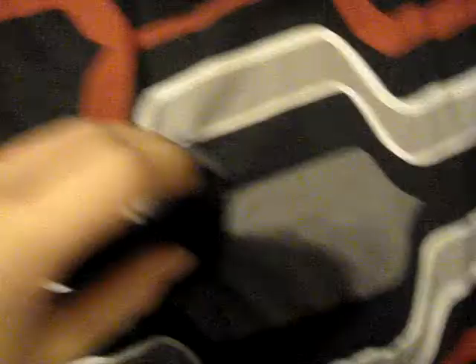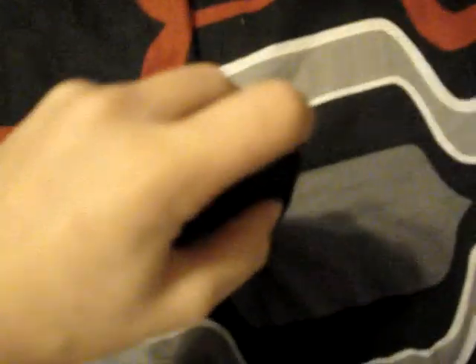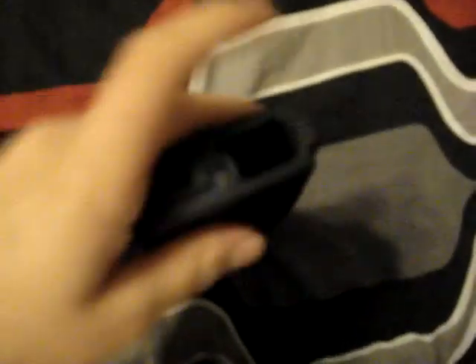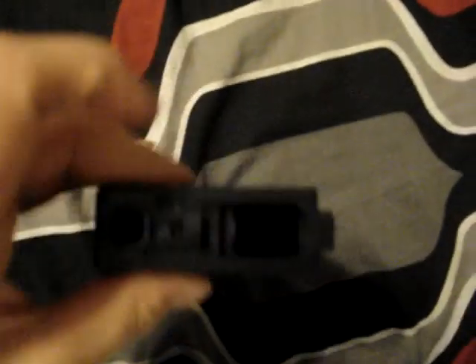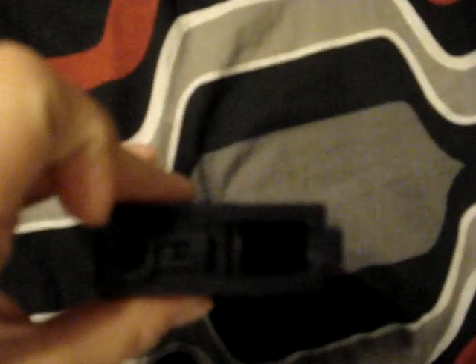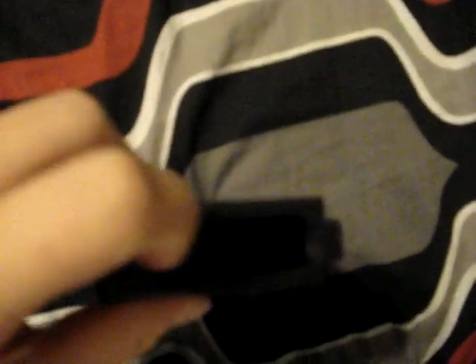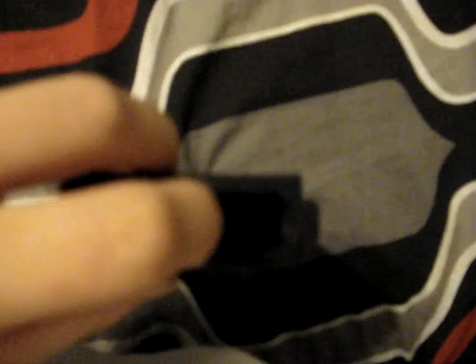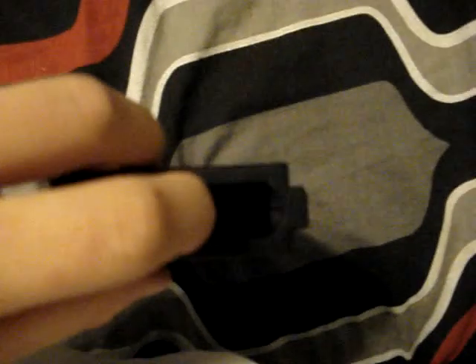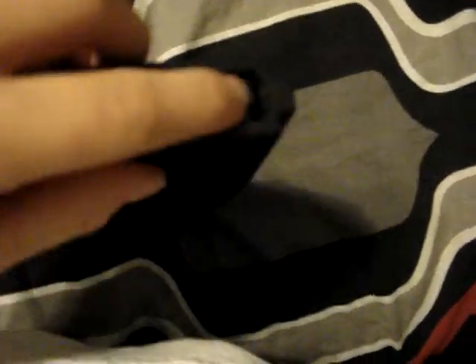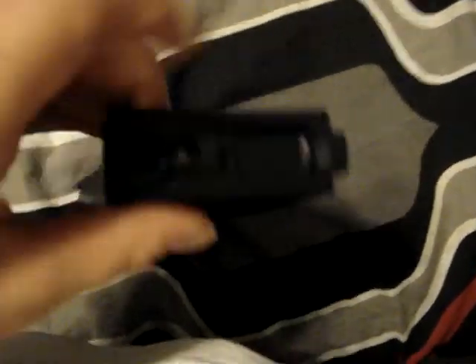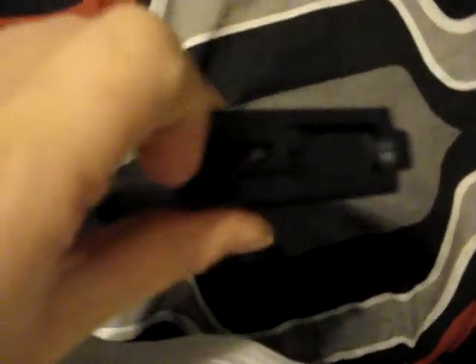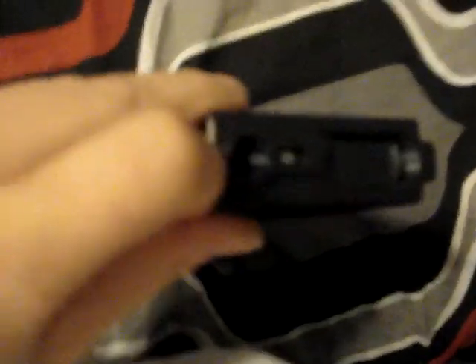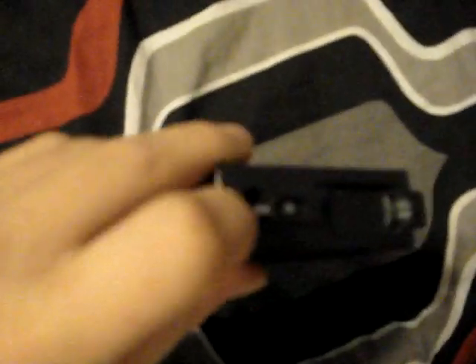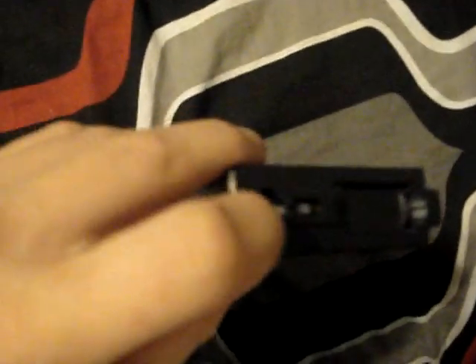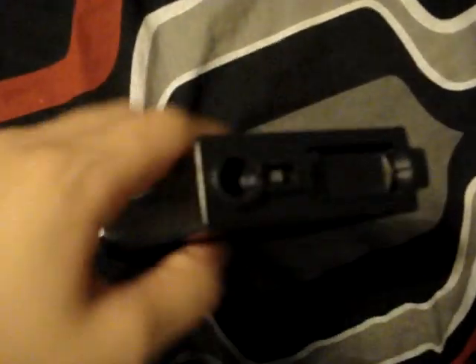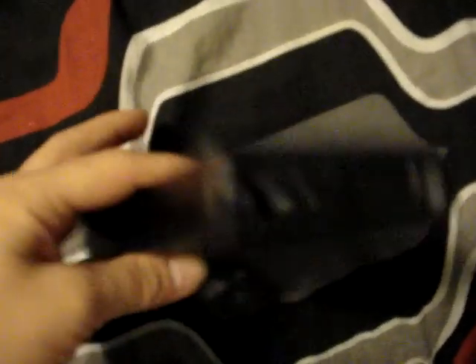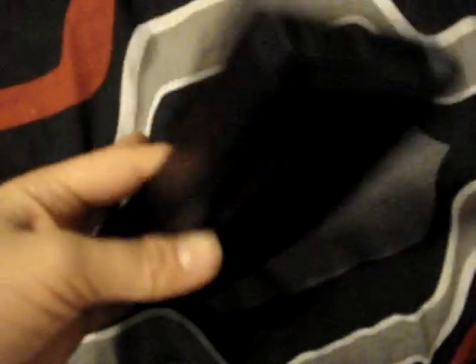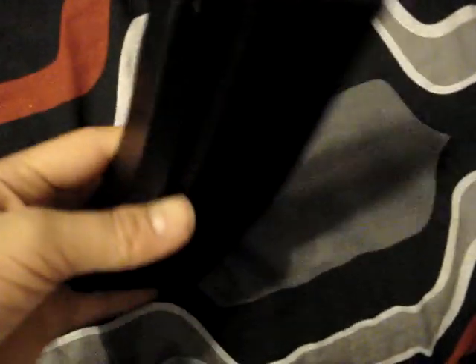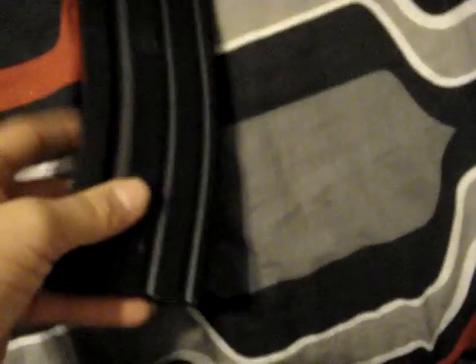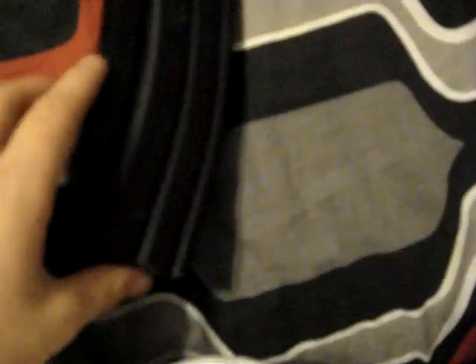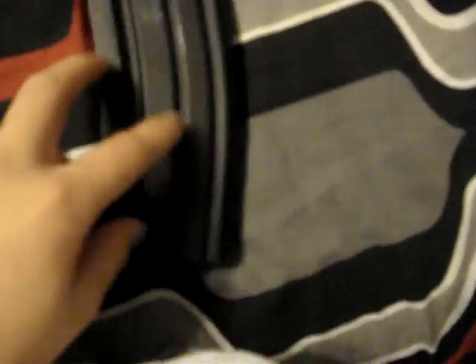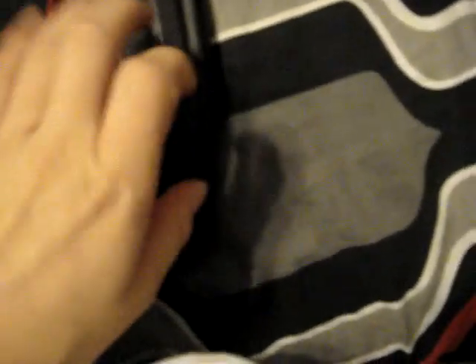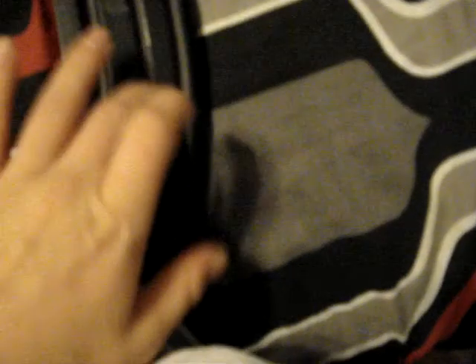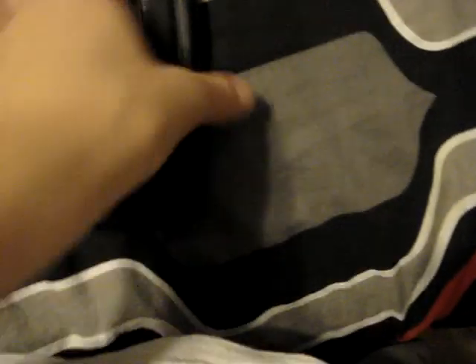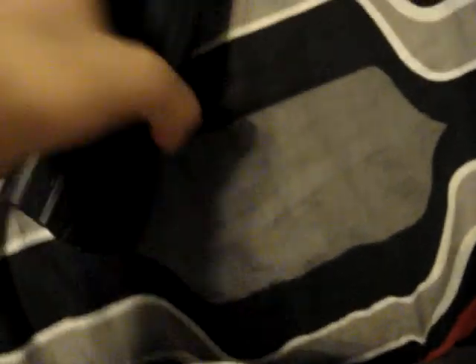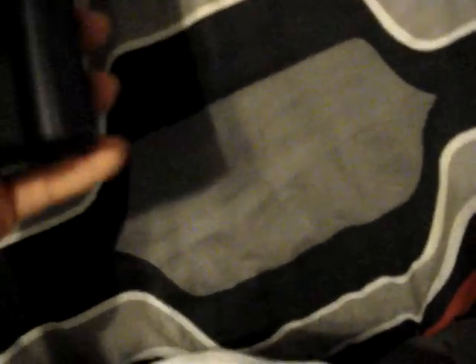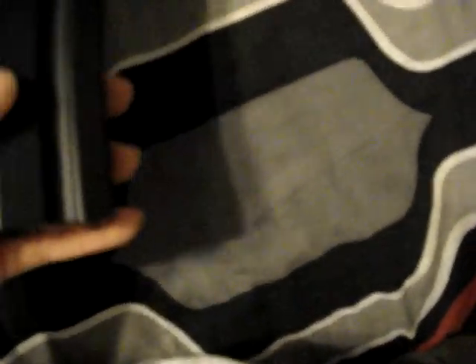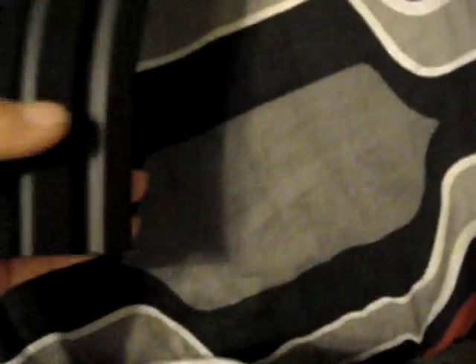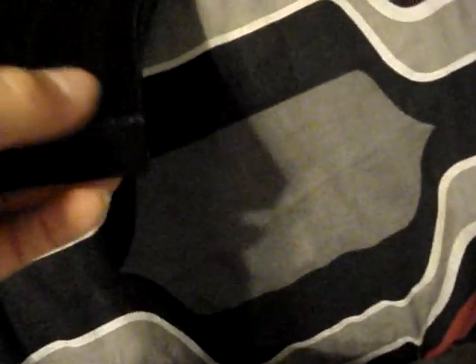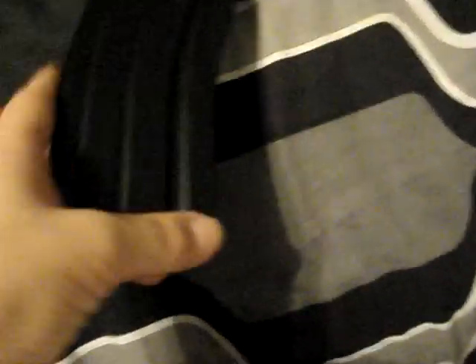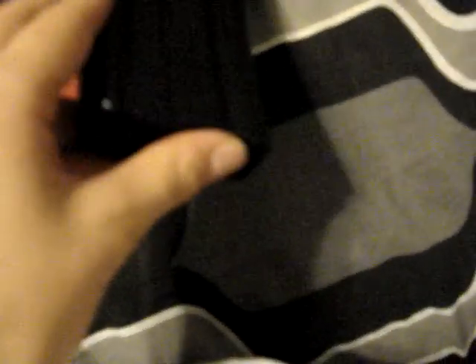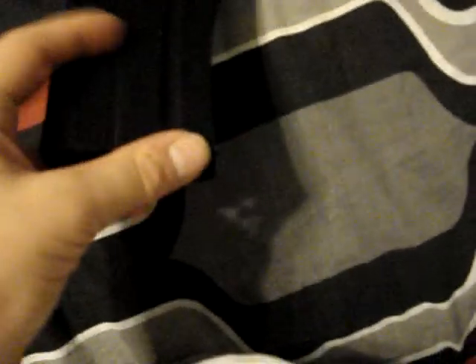It does hold 300 in the back, and it does hold 30 right here, so that's really good. Also, it's durable, and it doesn't take up that much space.